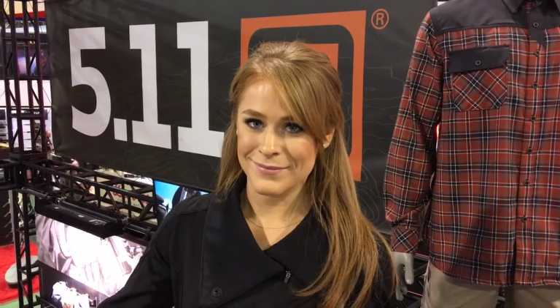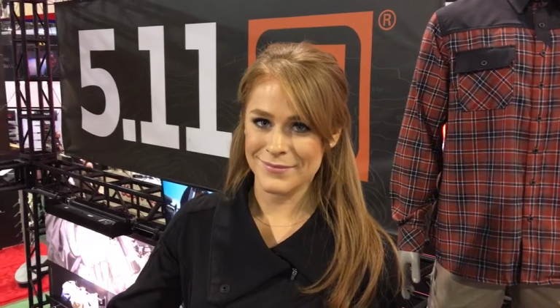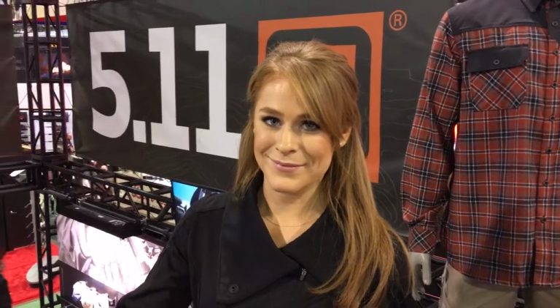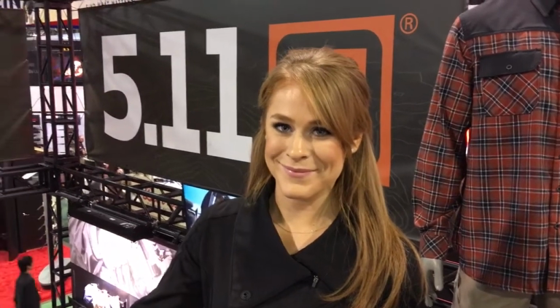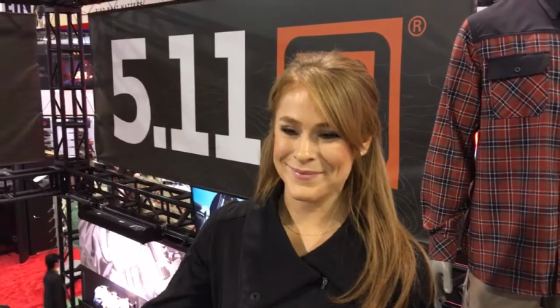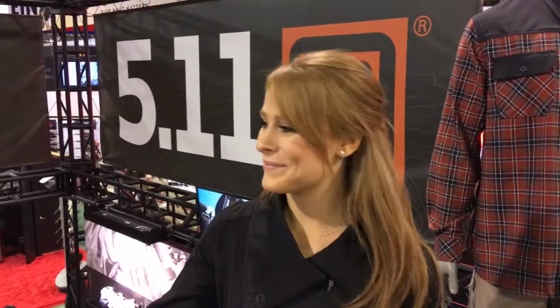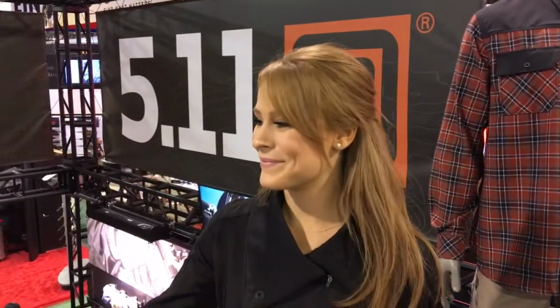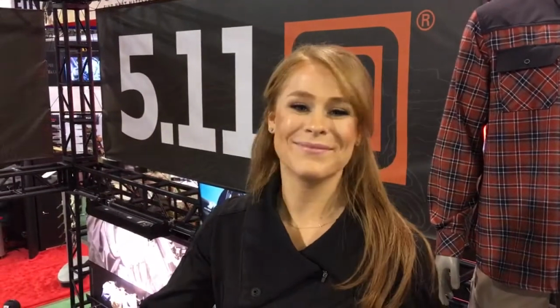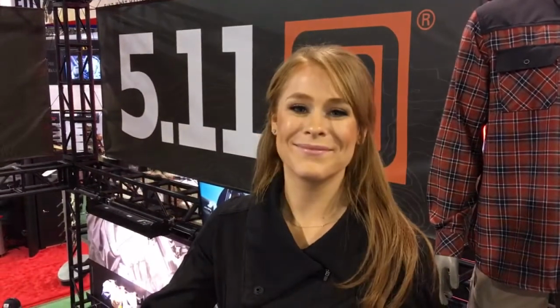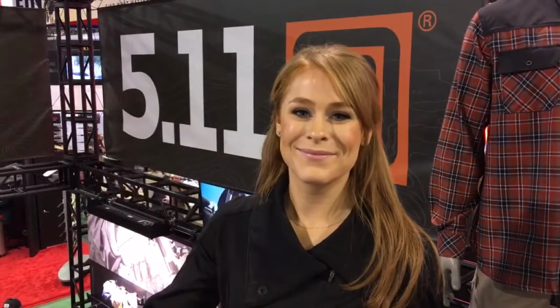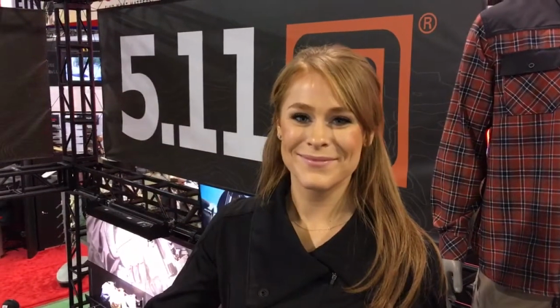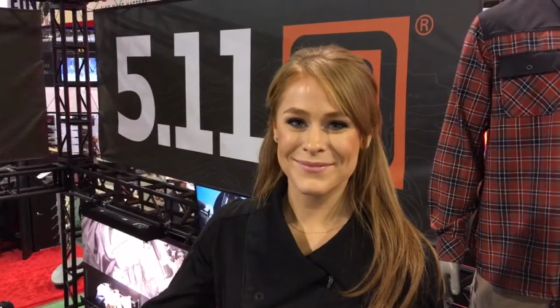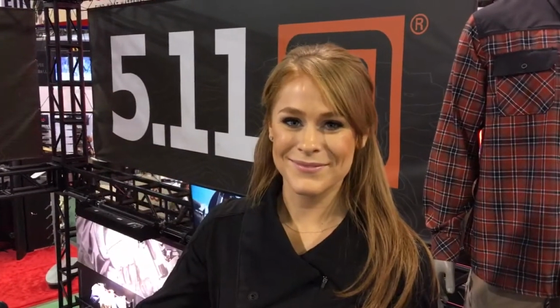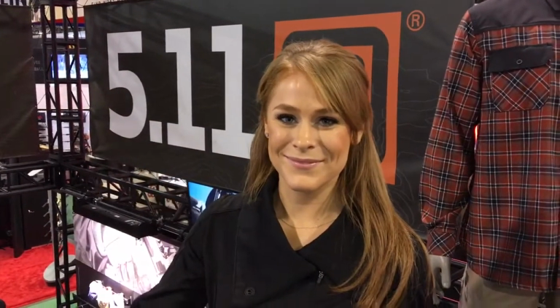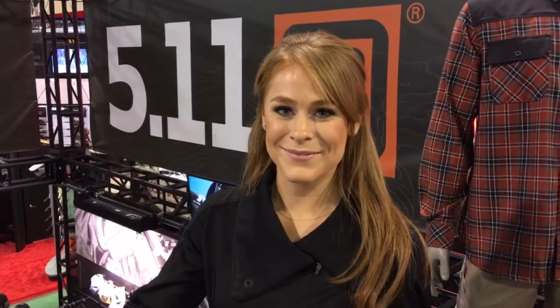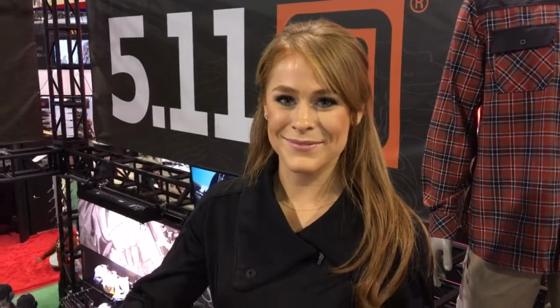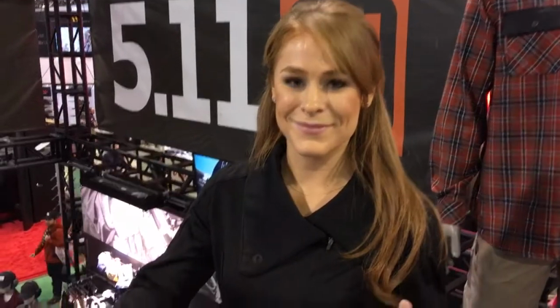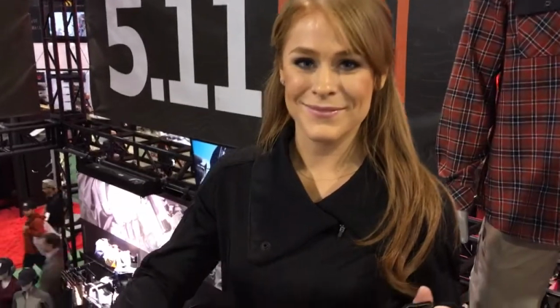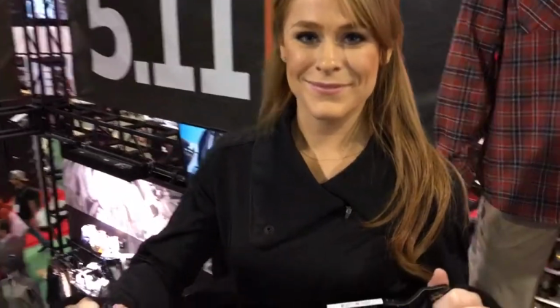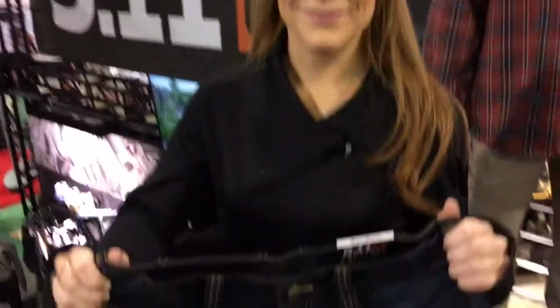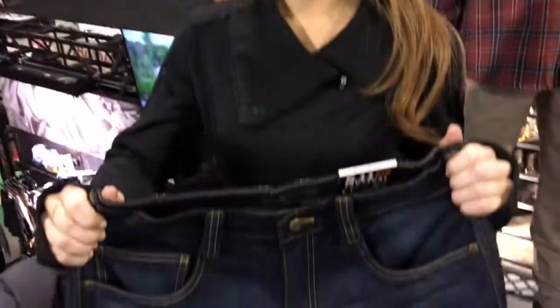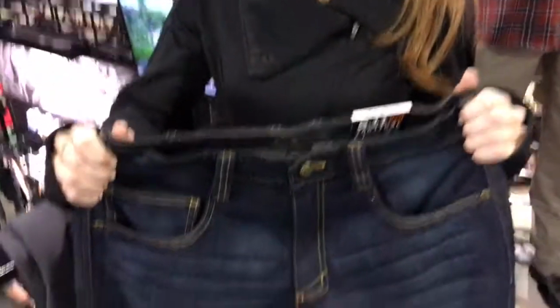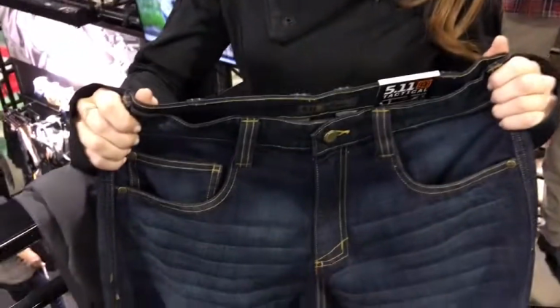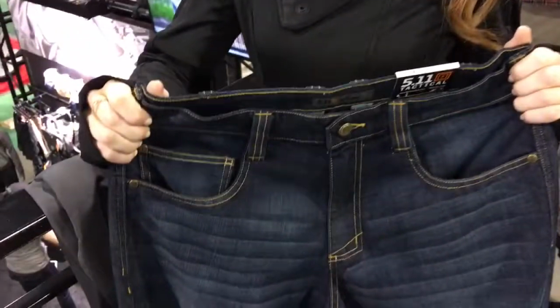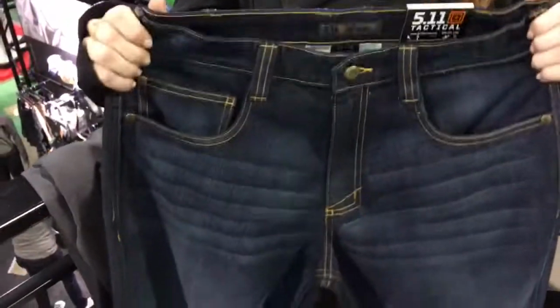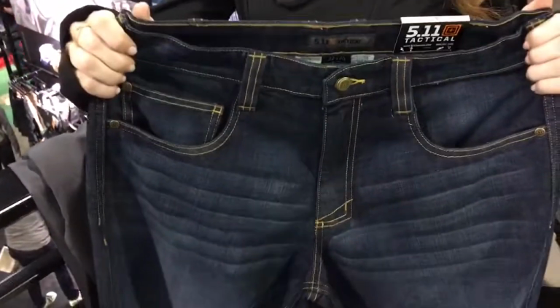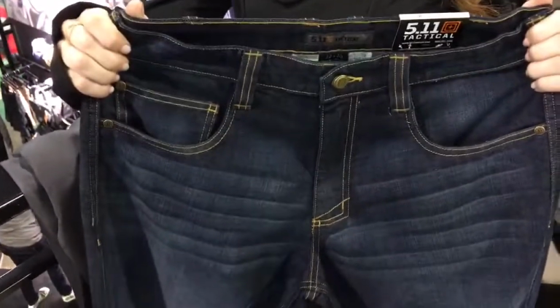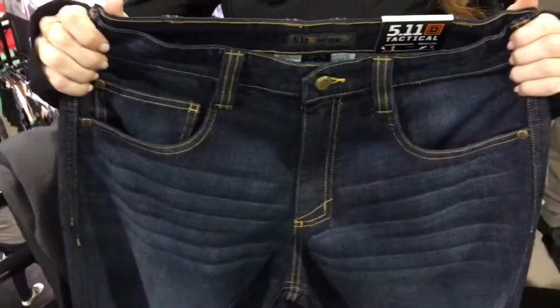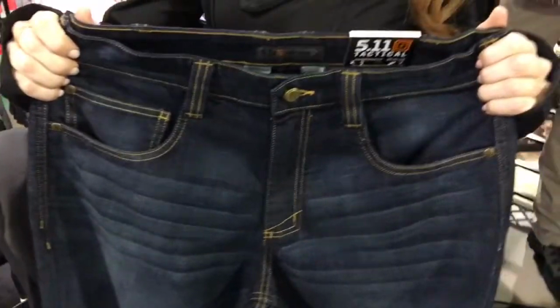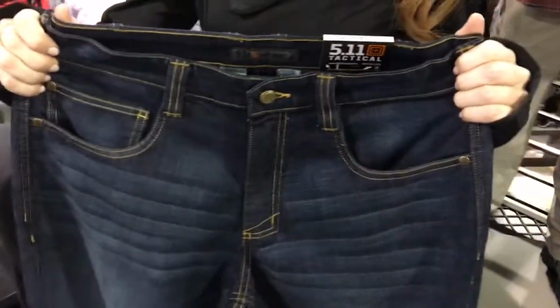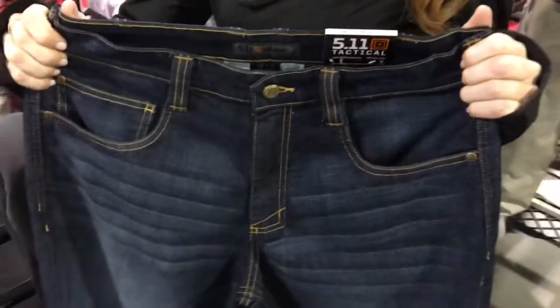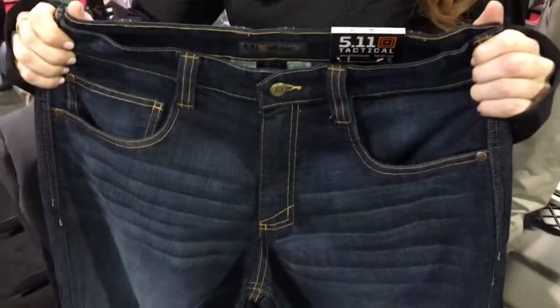Alright, you're watching defensereview.com. I'm here with Megan Finley of 5.11 Tactical and she's going to show us some cool new pants that they've got, and we're going to start with the jeans.